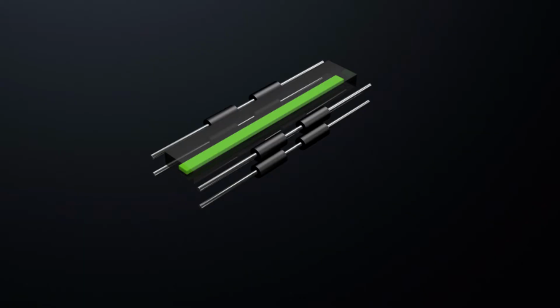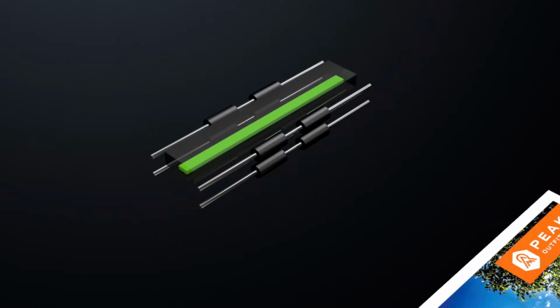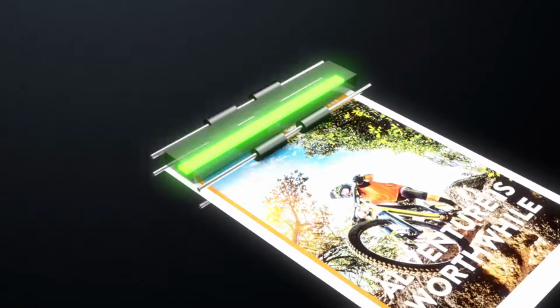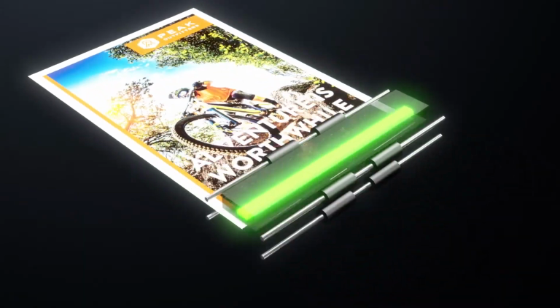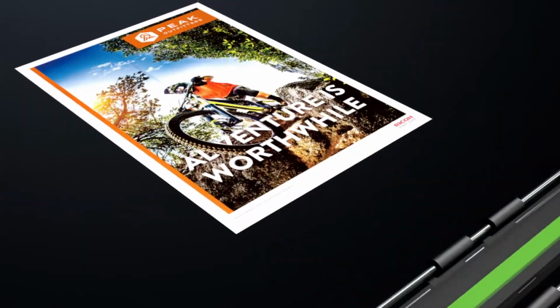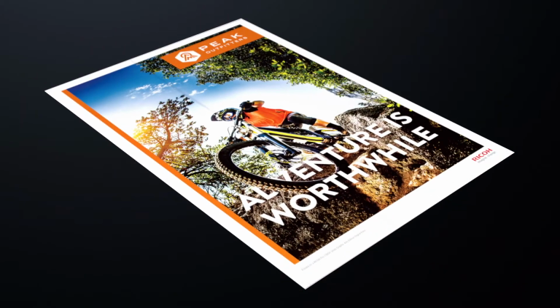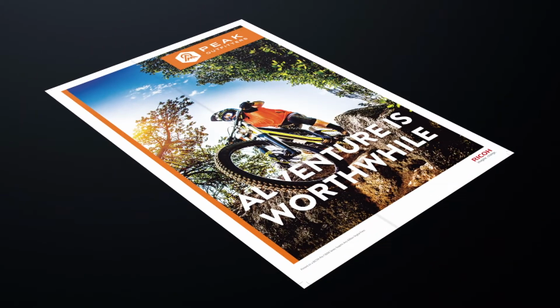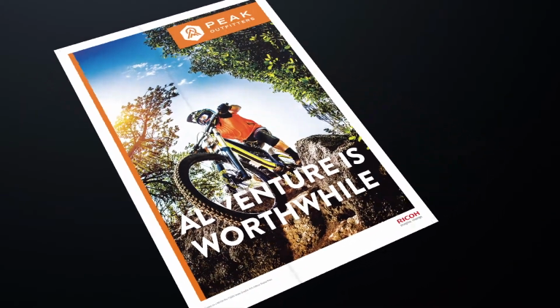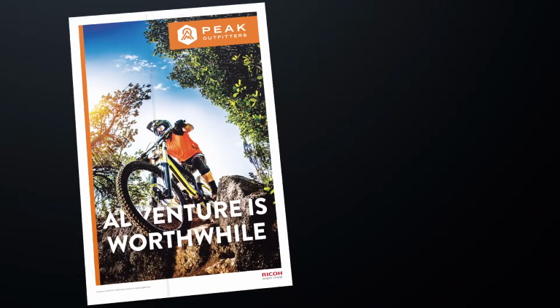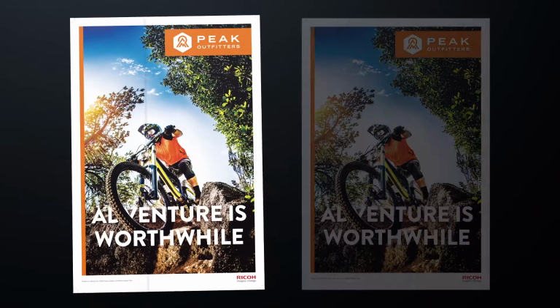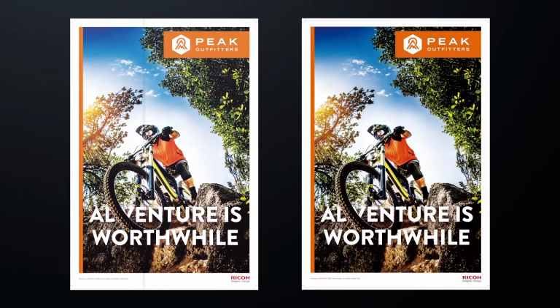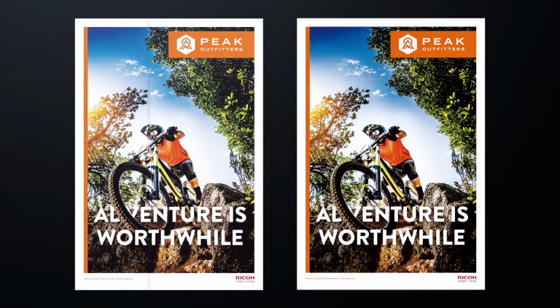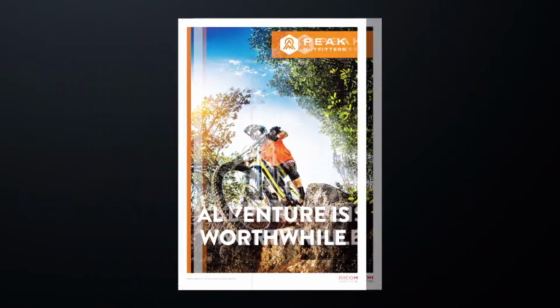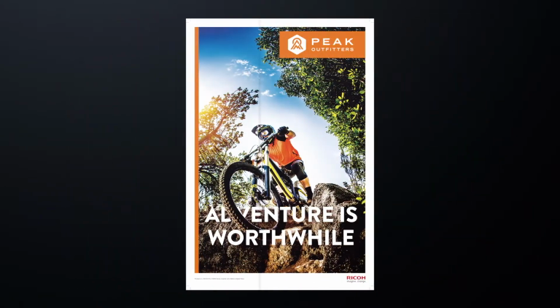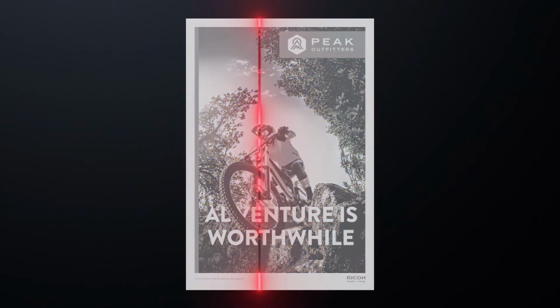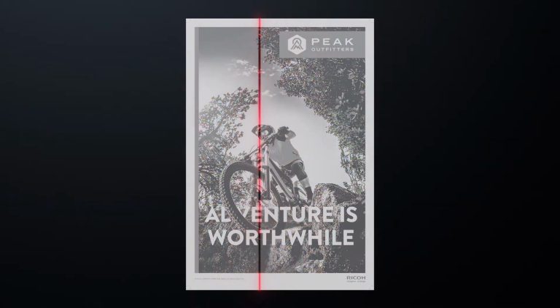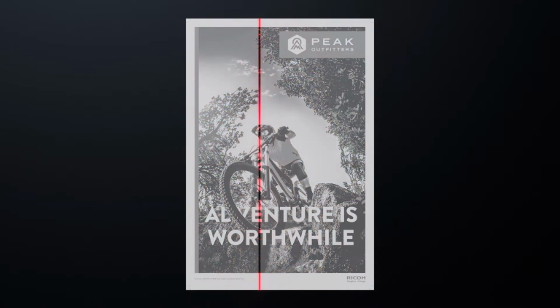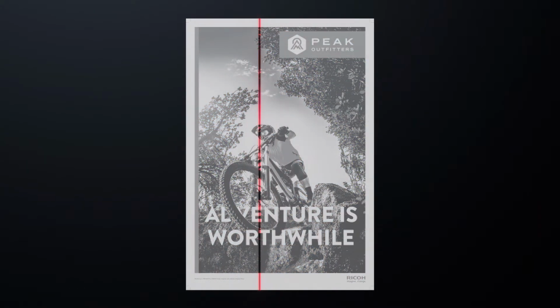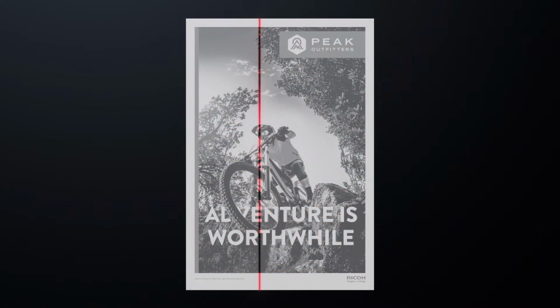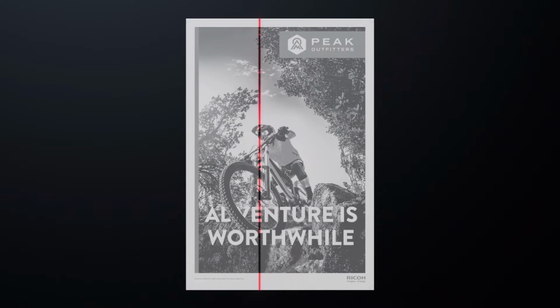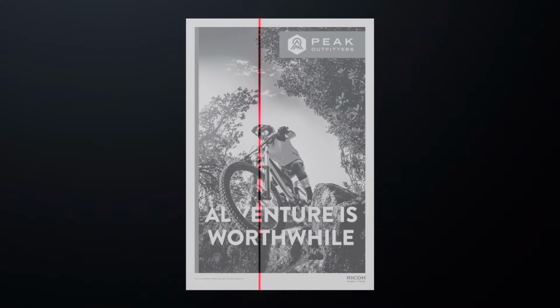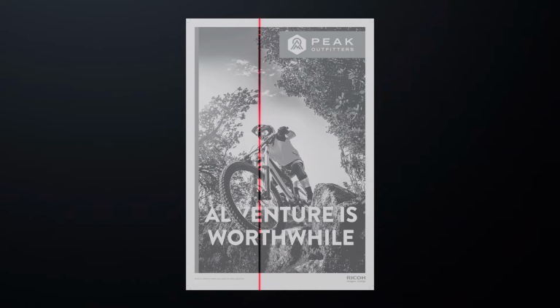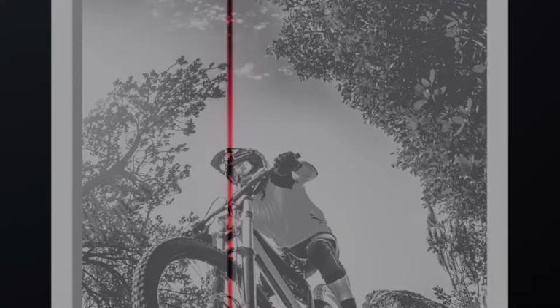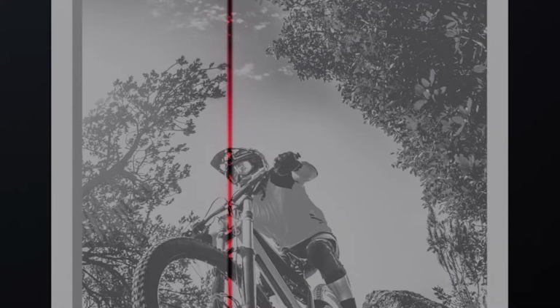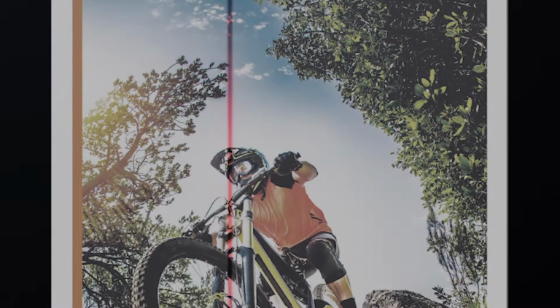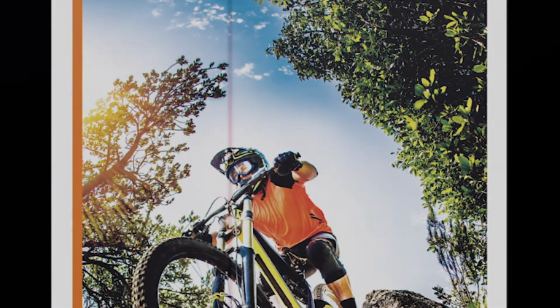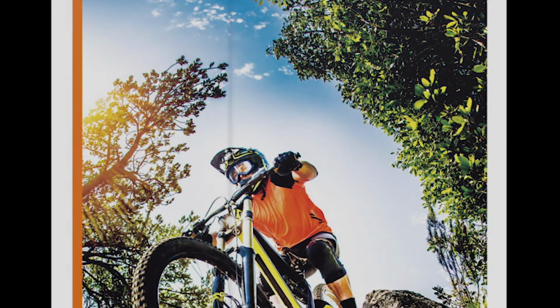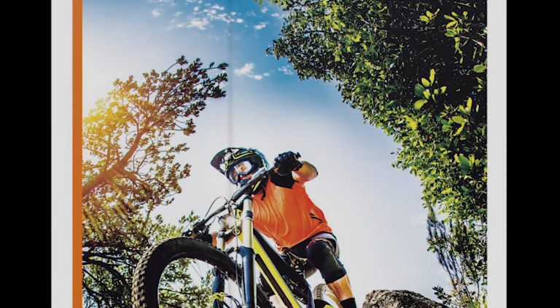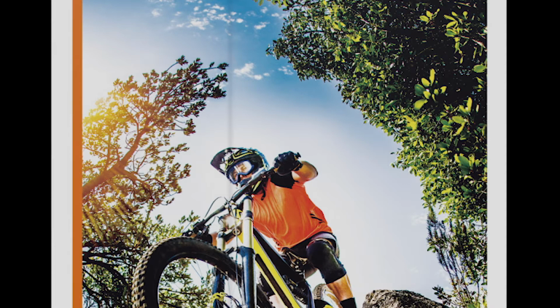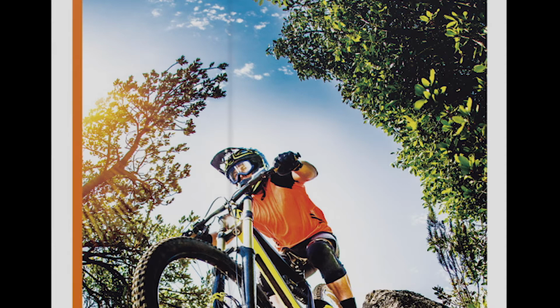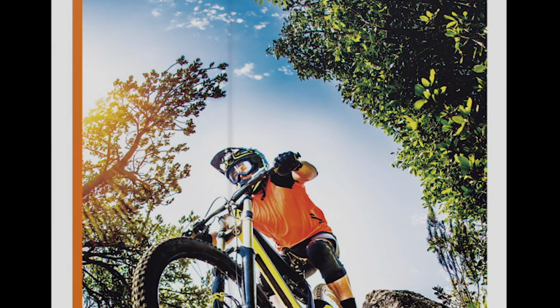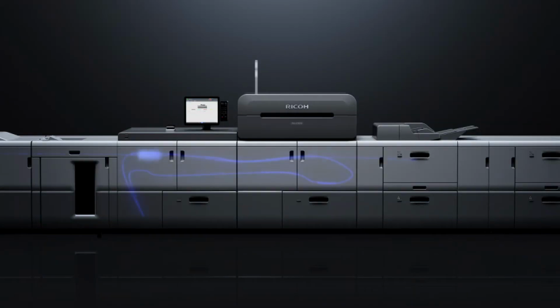When printing starts, line sensors scan the actual printed image. Differences between the scanned image and ripped image data are analysed to detect defects. This detection is performed in real-time, without stopping printing.